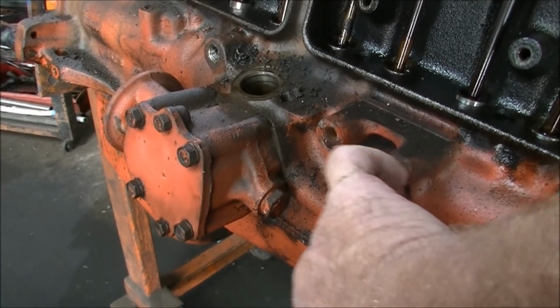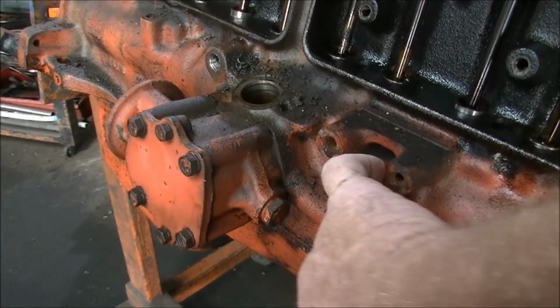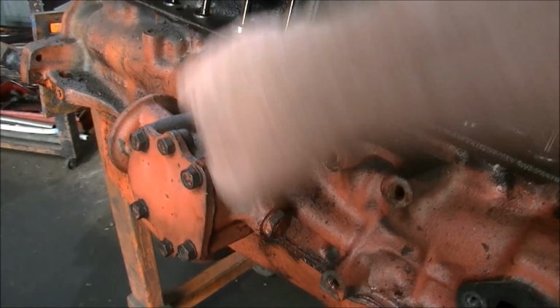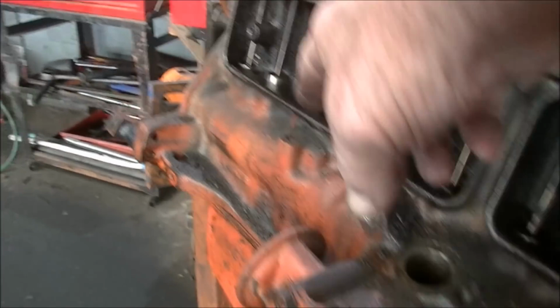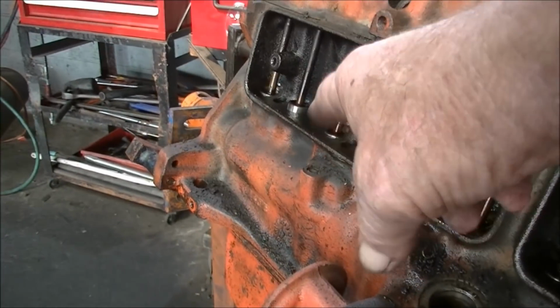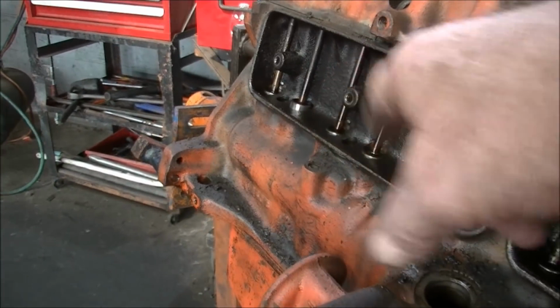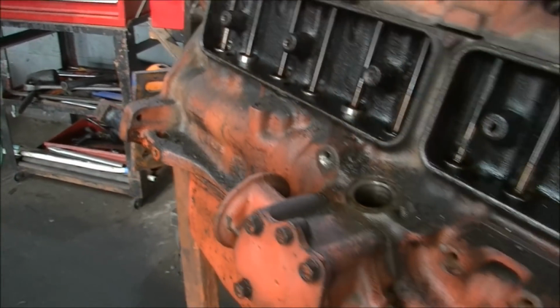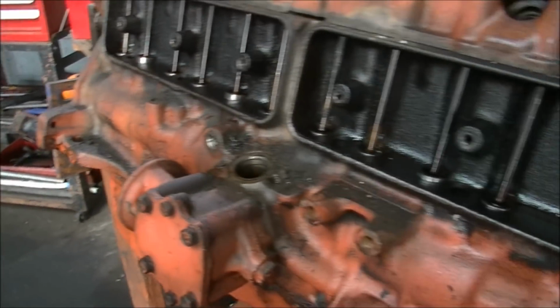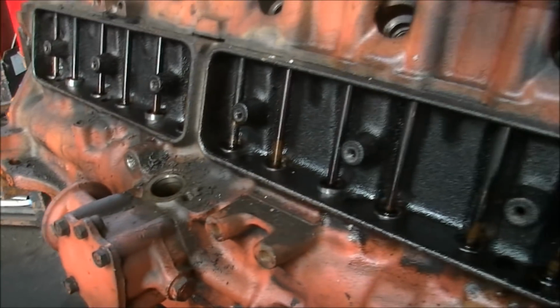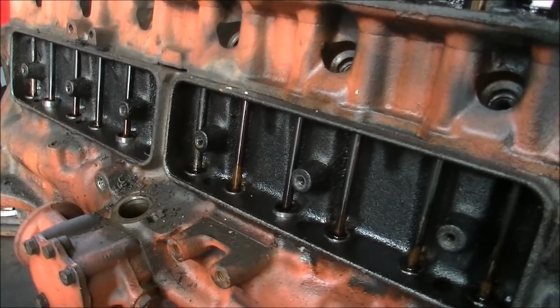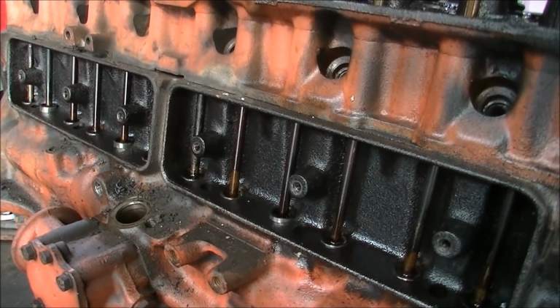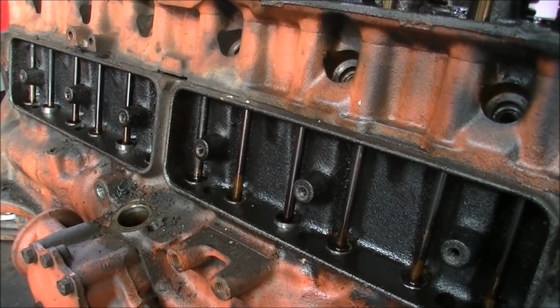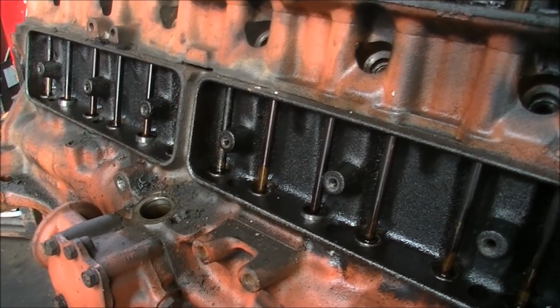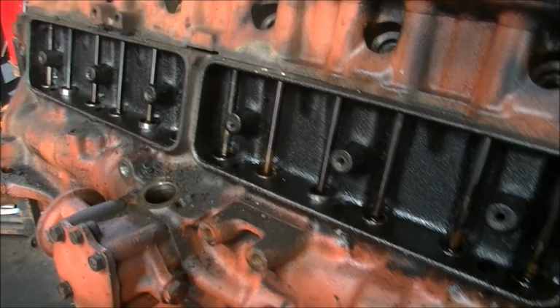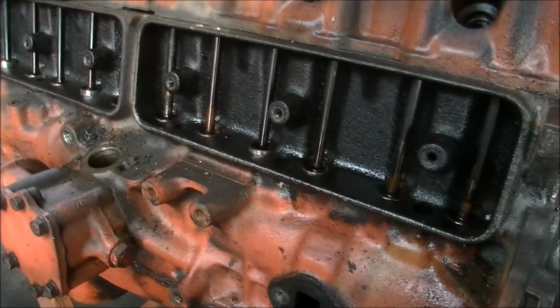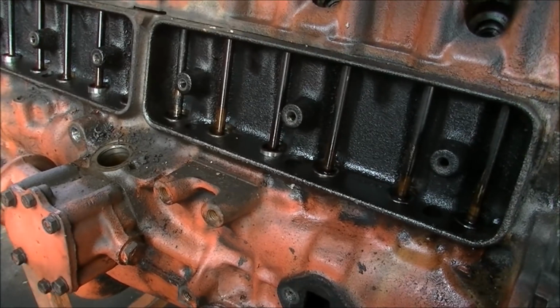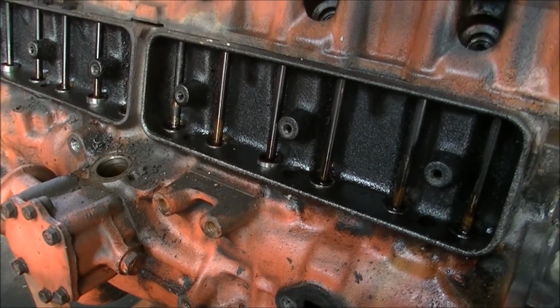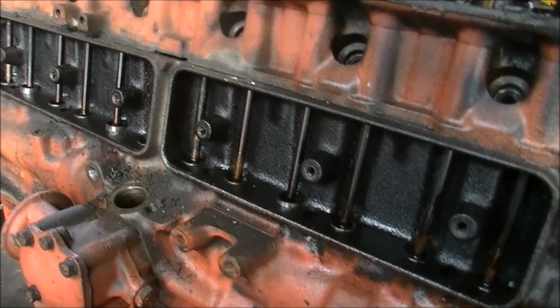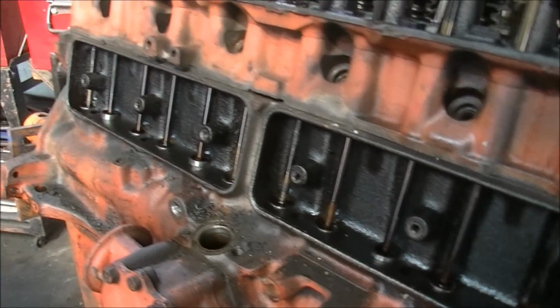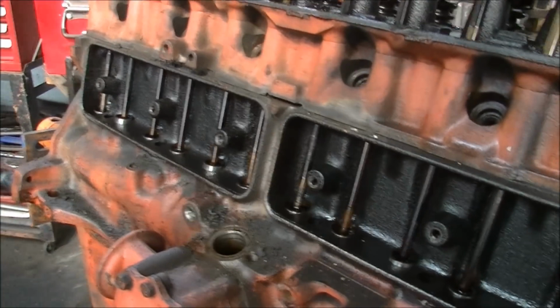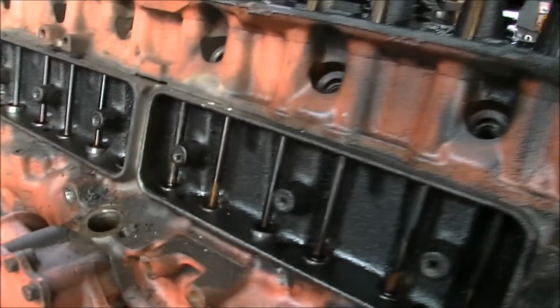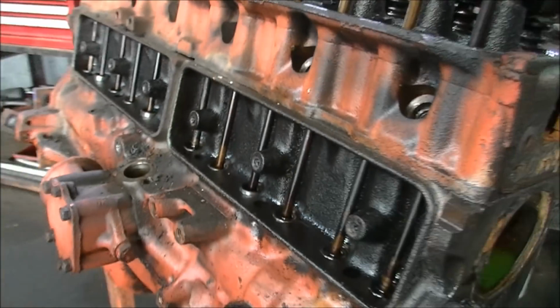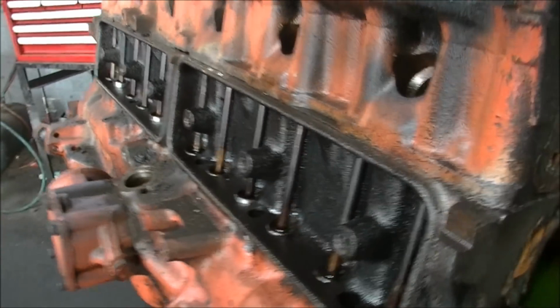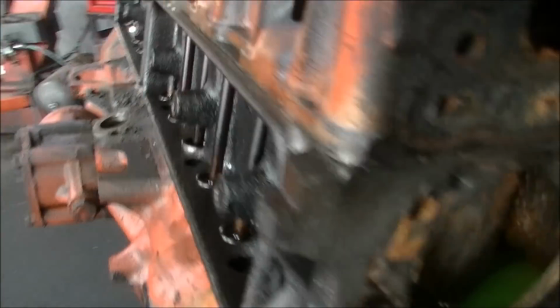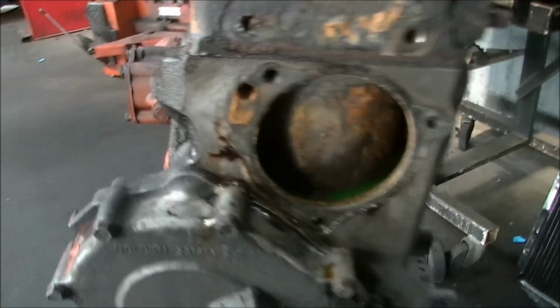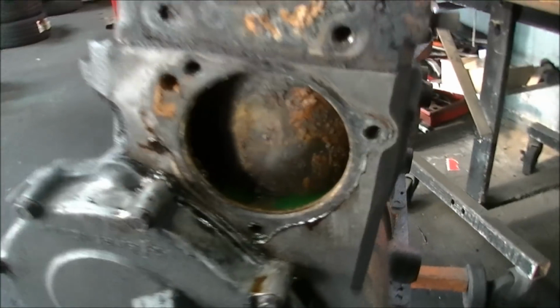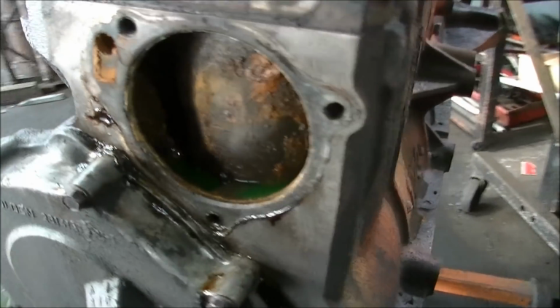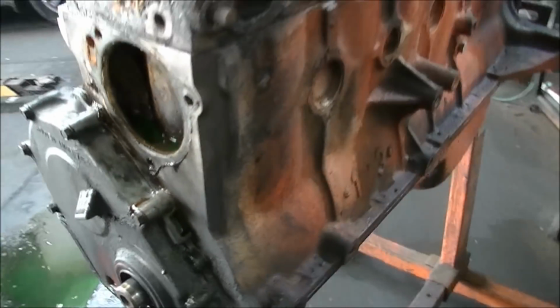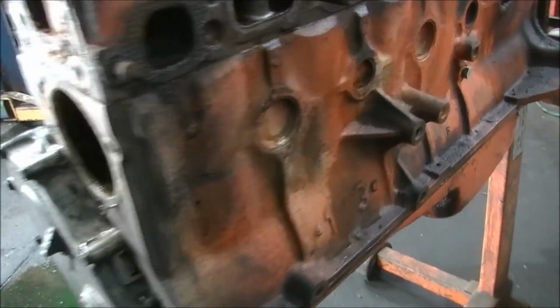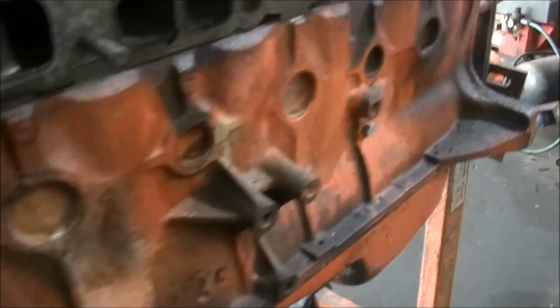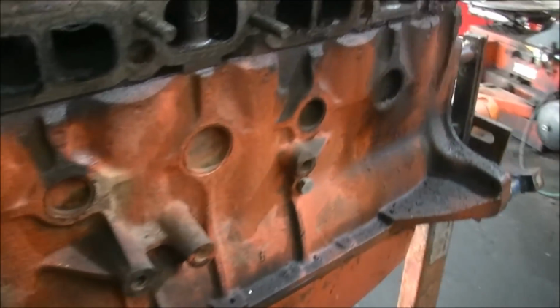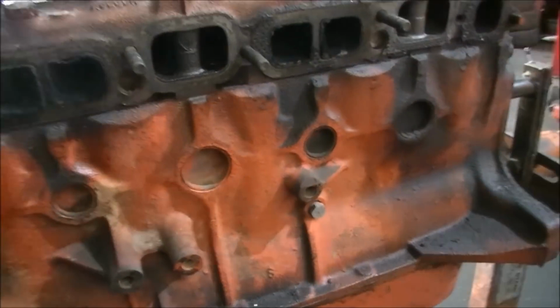Engine mount, dipstick — they're all in the same place. And that was what's so good about the Holden engine: you could just about get anything off anything and it would fit your Holden. And that was a good thing.